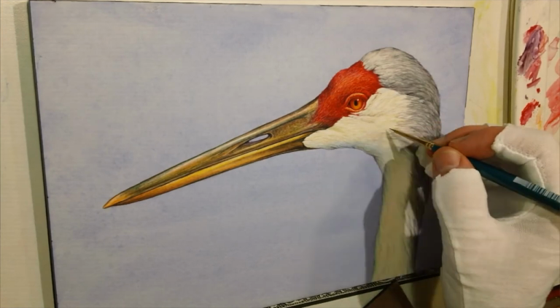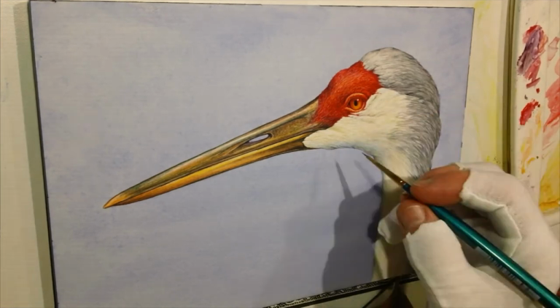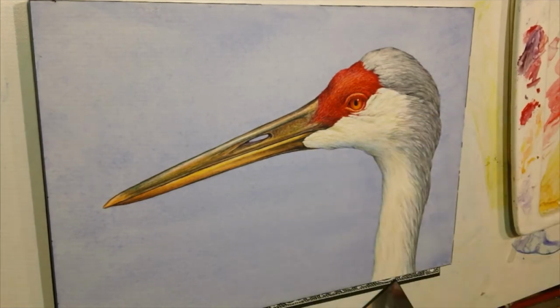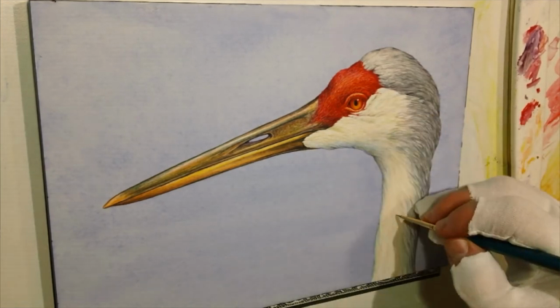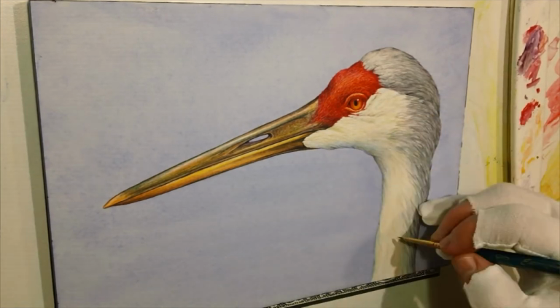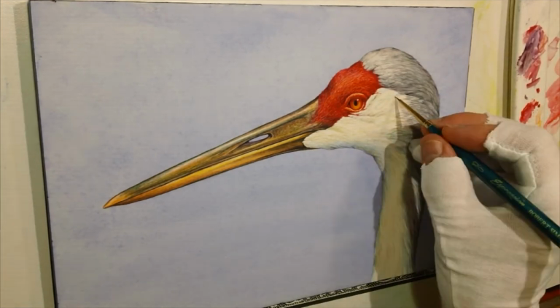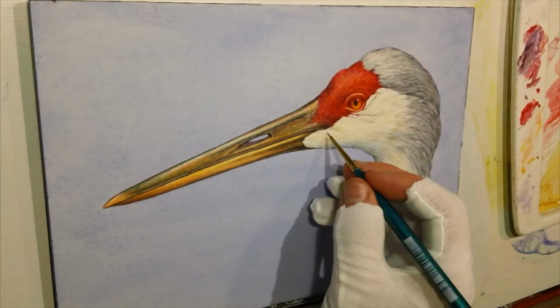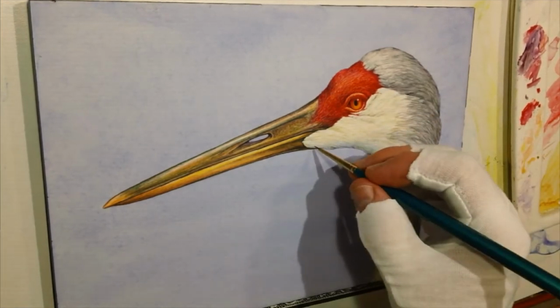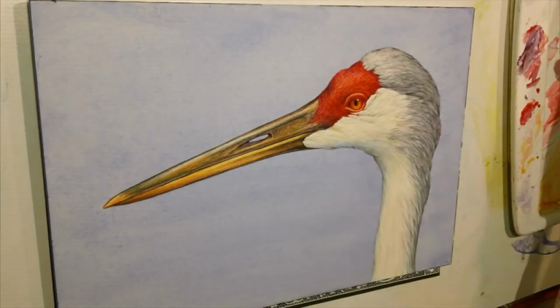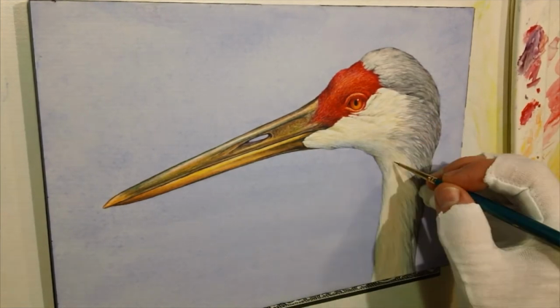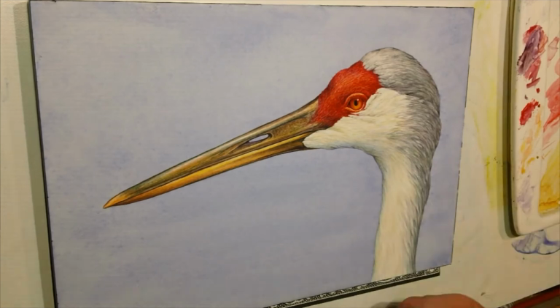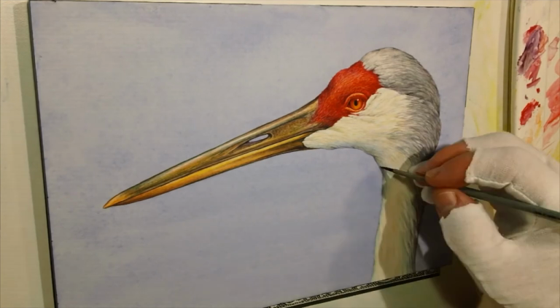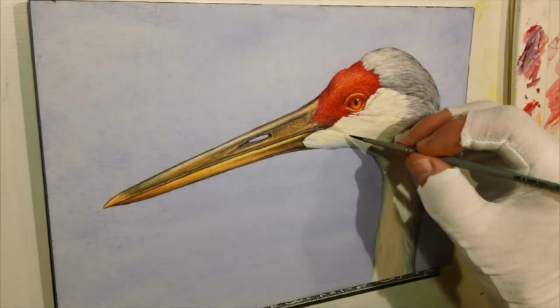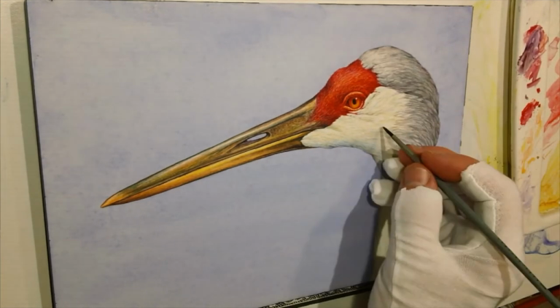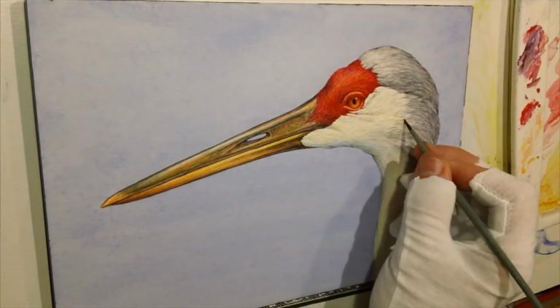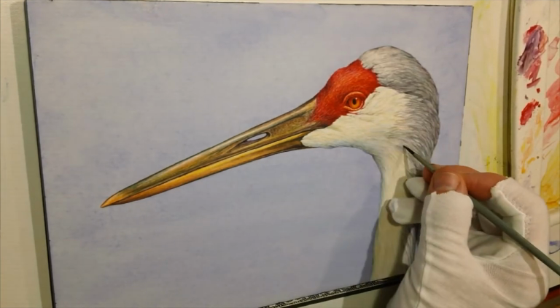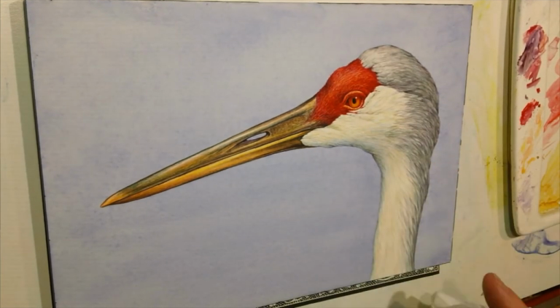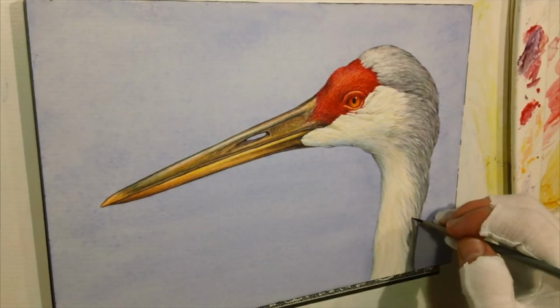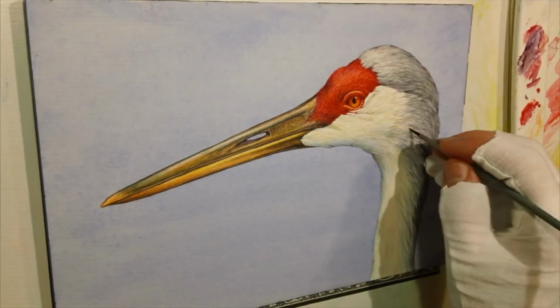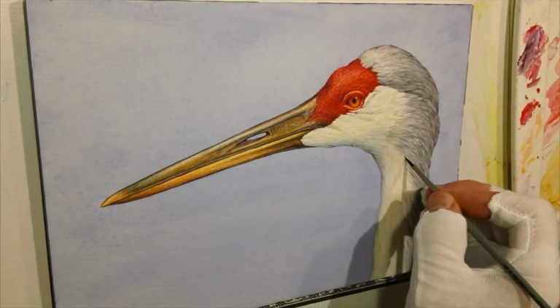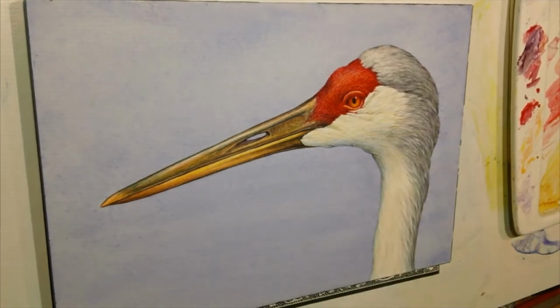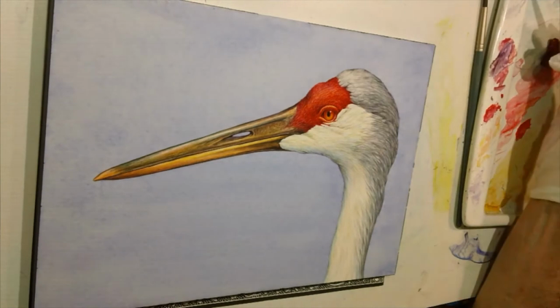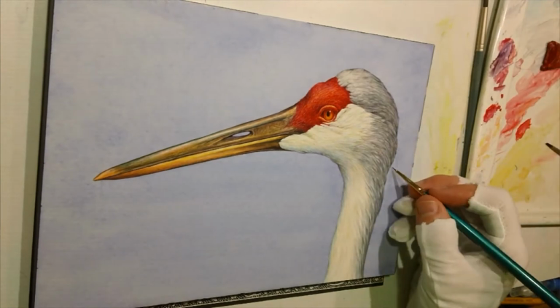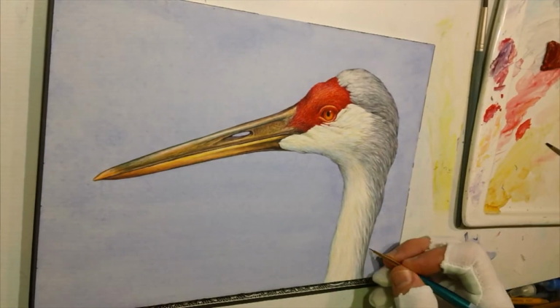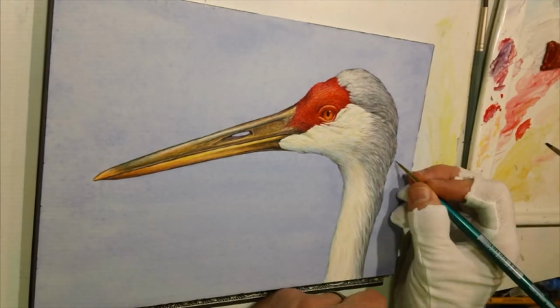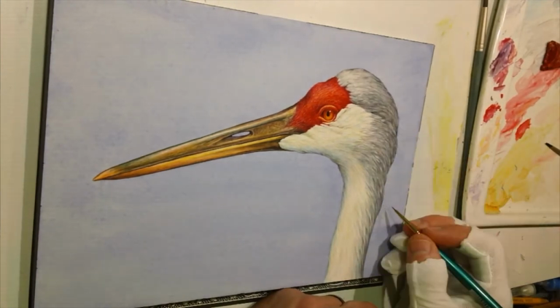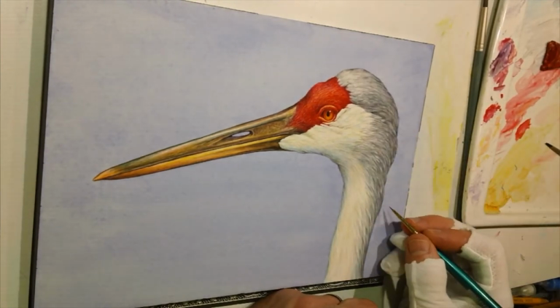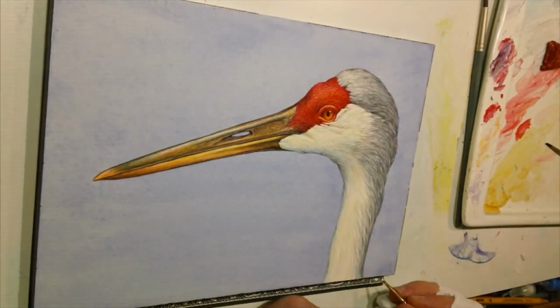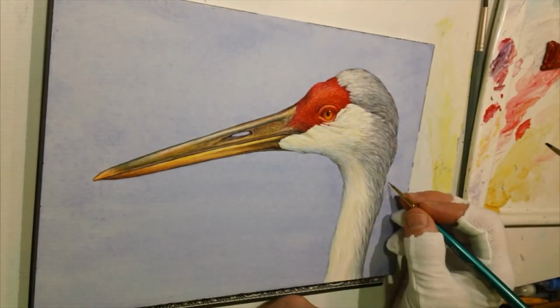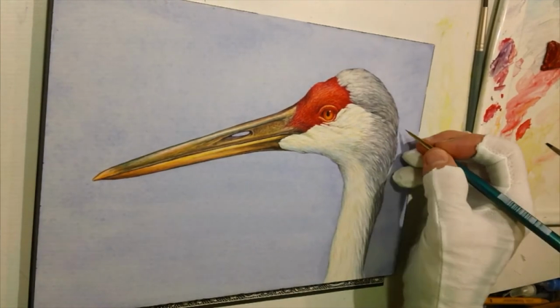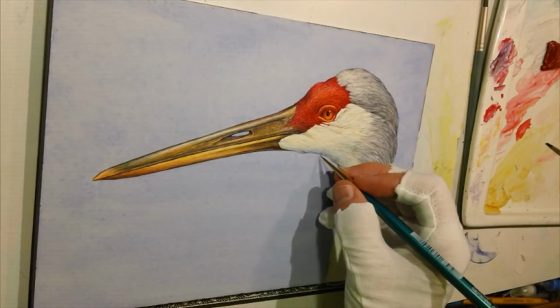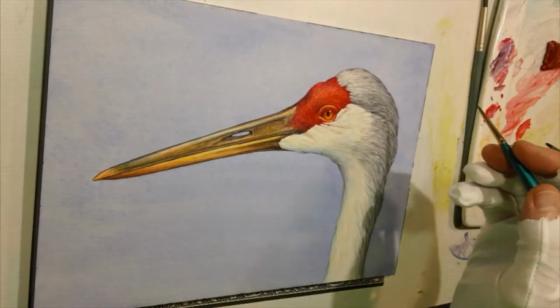...yellowy eye. And the red of the head was so pronounced — from a distance you don't even really notice that all that much. So it was a striking experience that made me want to paint it.